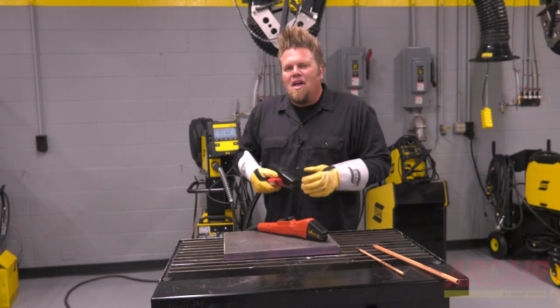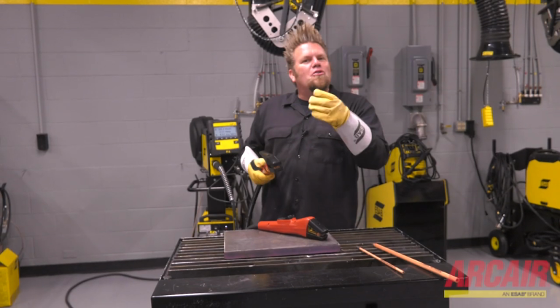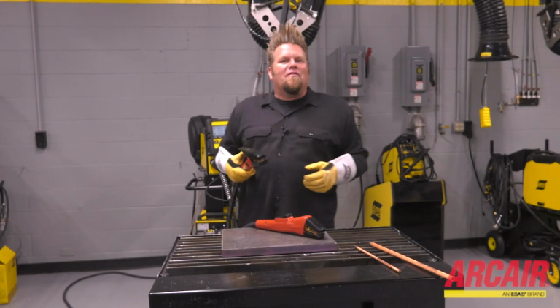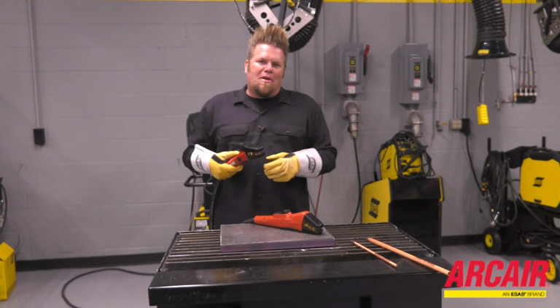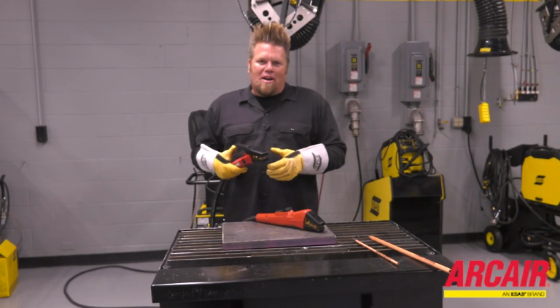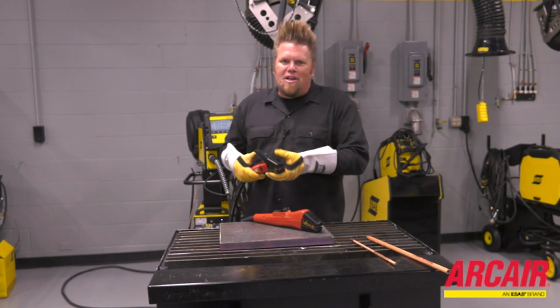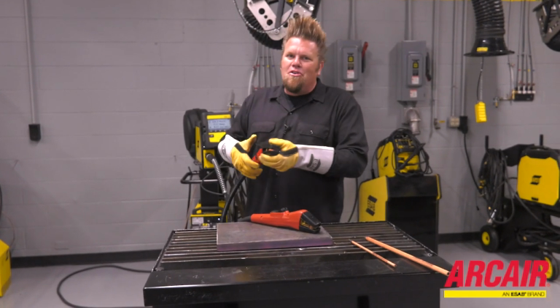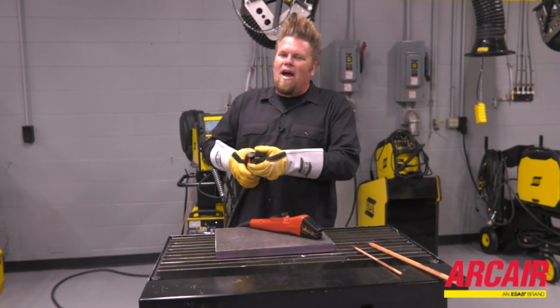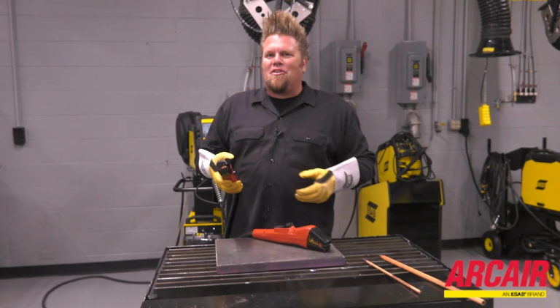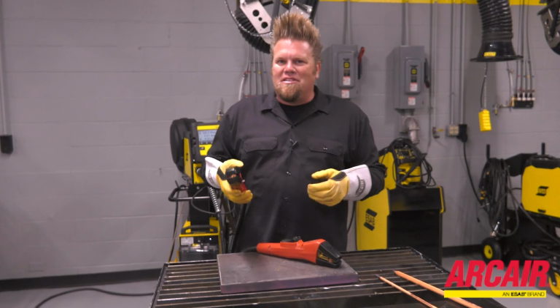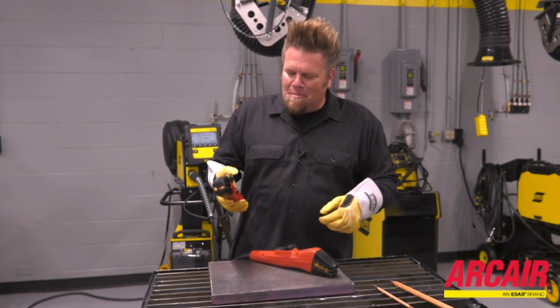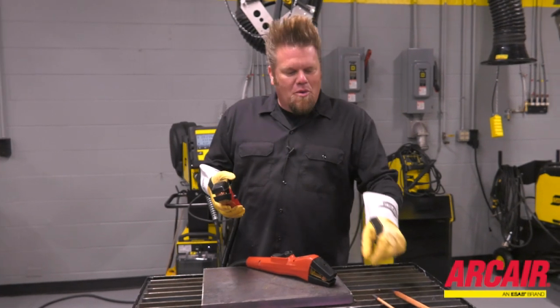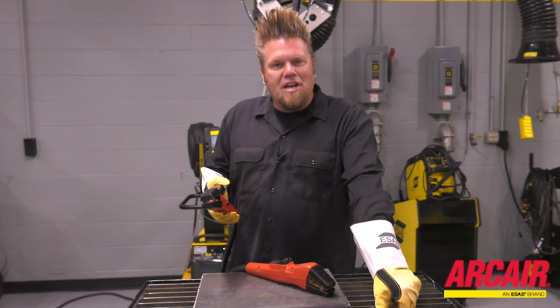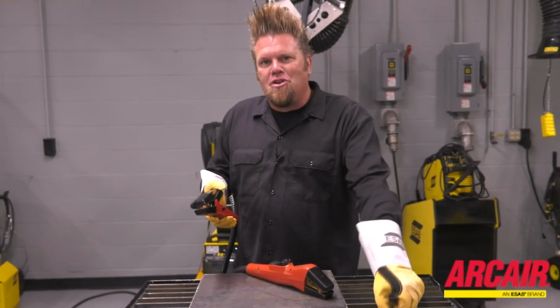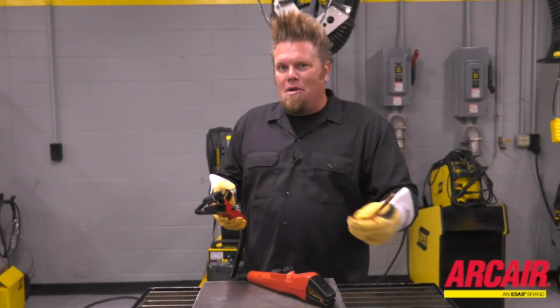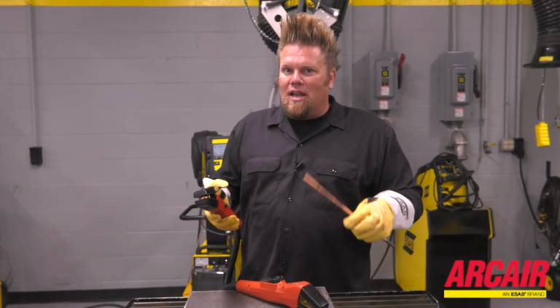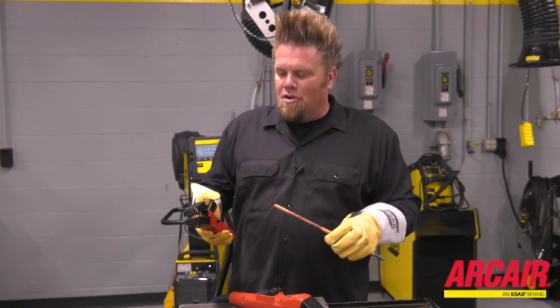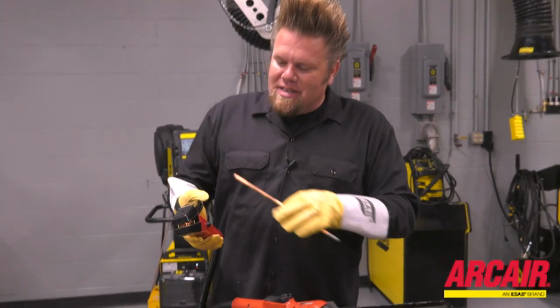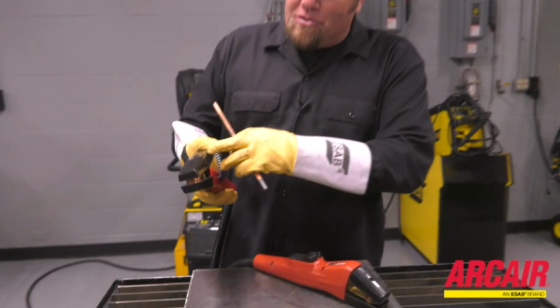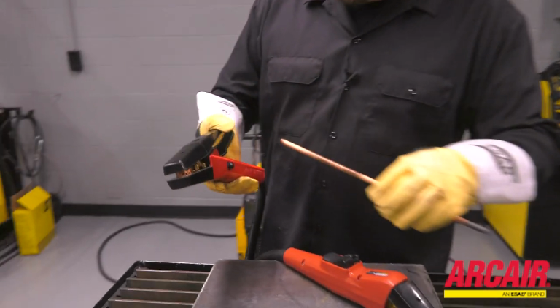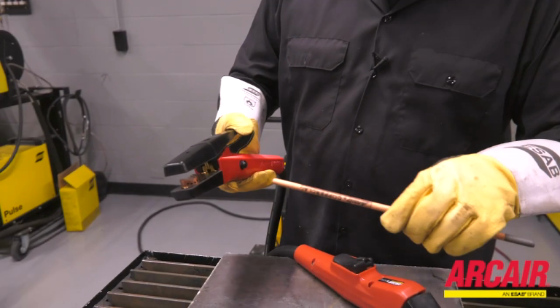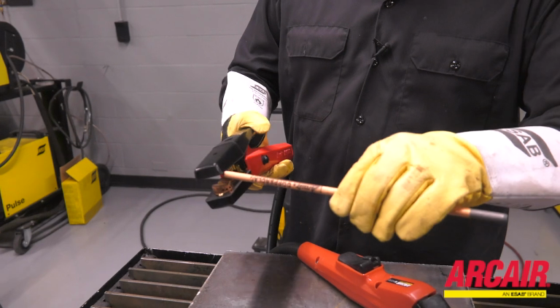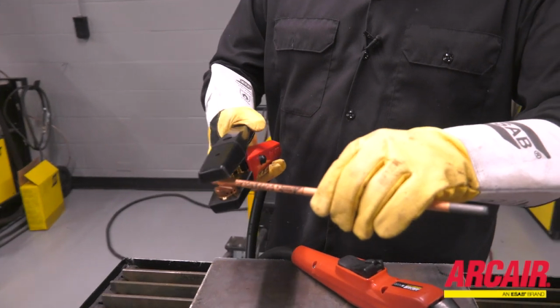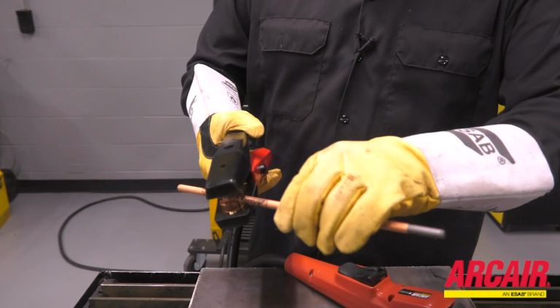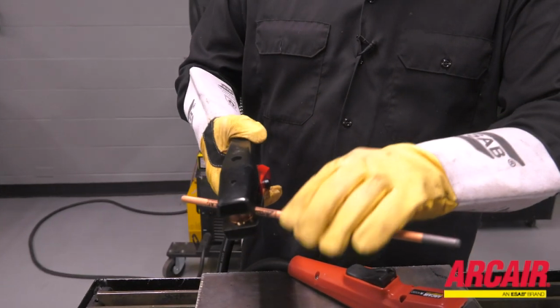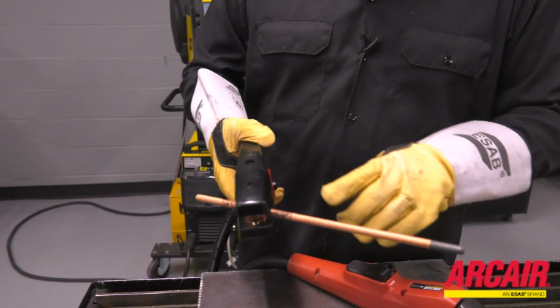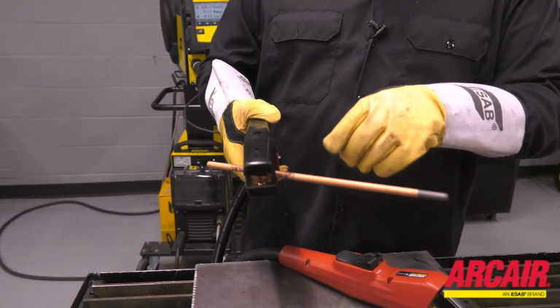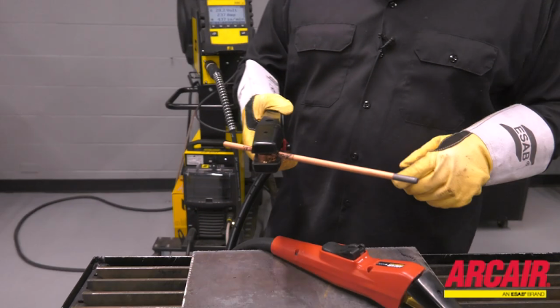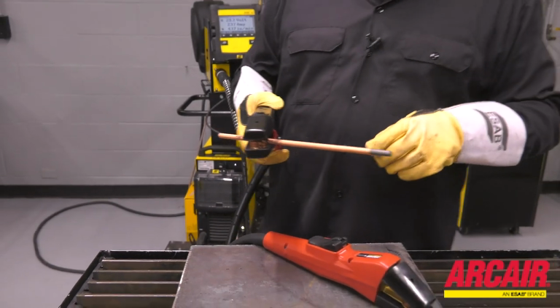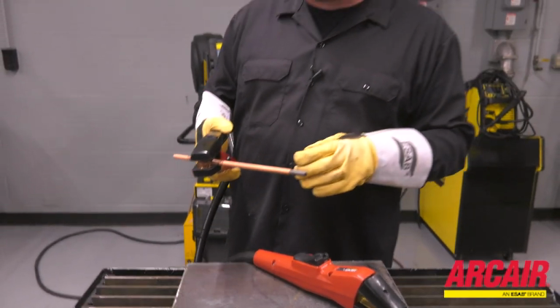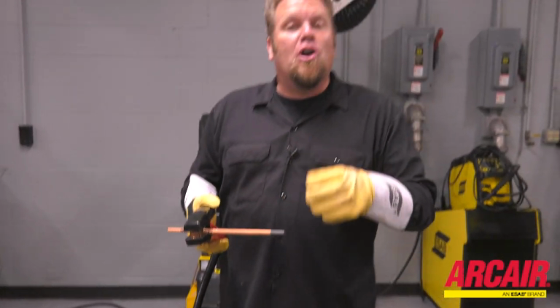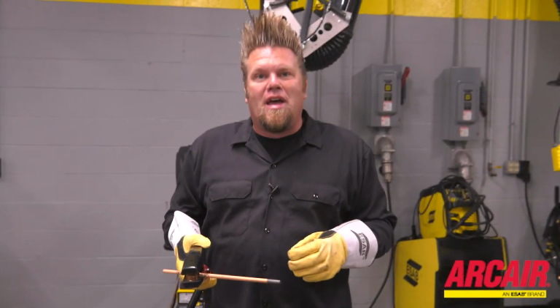If you do a lot of carbon arc gouging, you know how difficult it is to keep up with changing out your carbon electrode. It takes almost 30 pounds of pressure to open up the torch. This is a time-consuming process that slows you down.